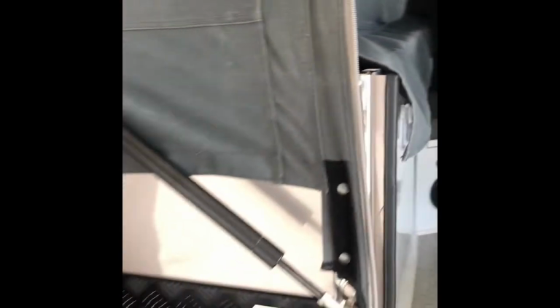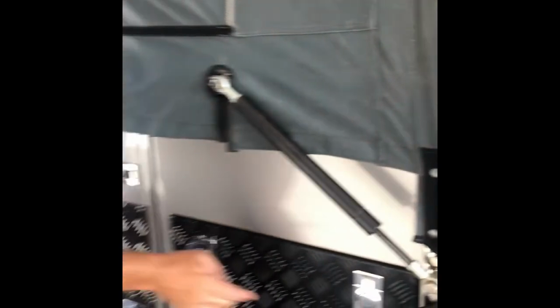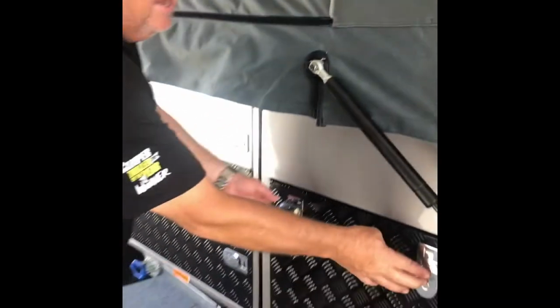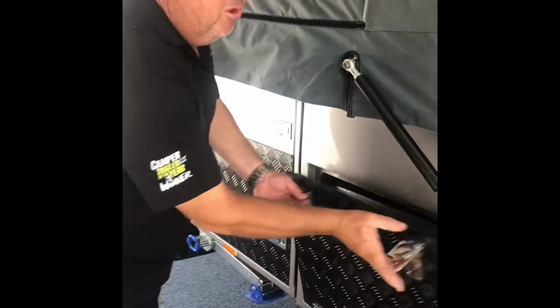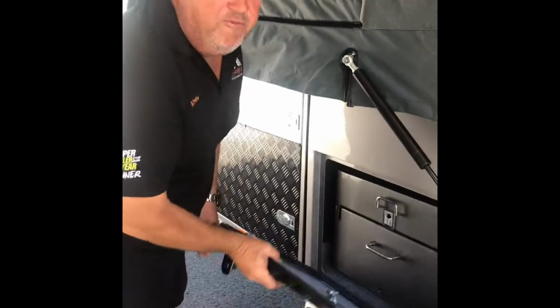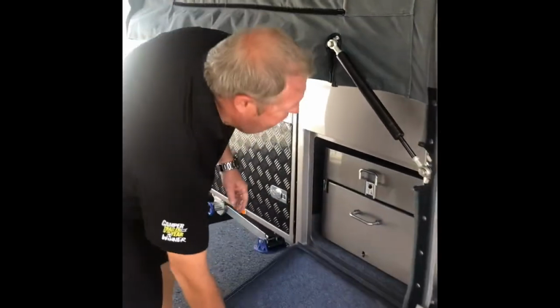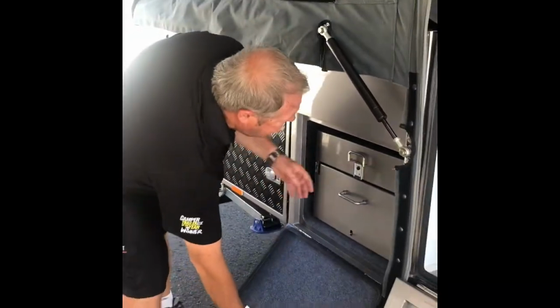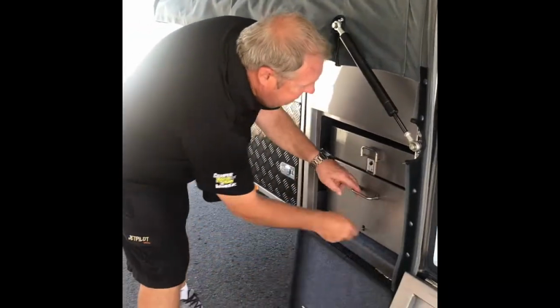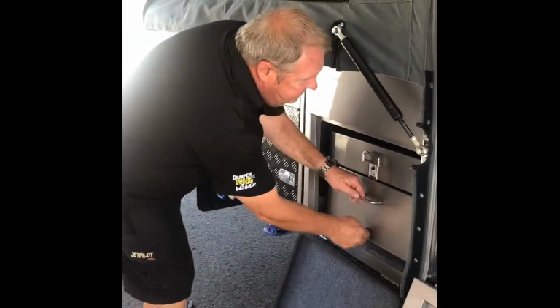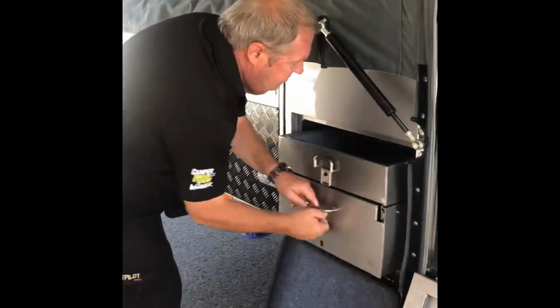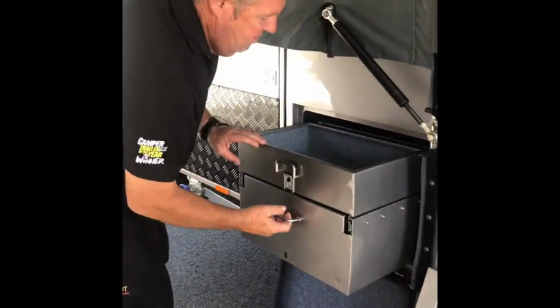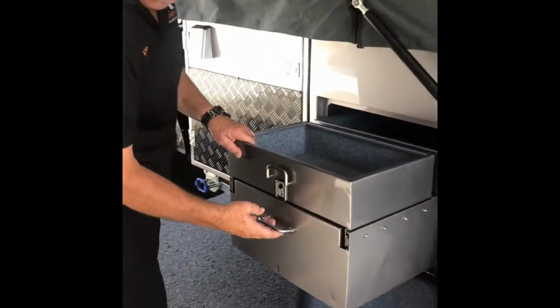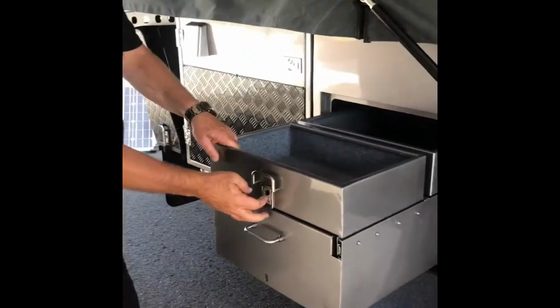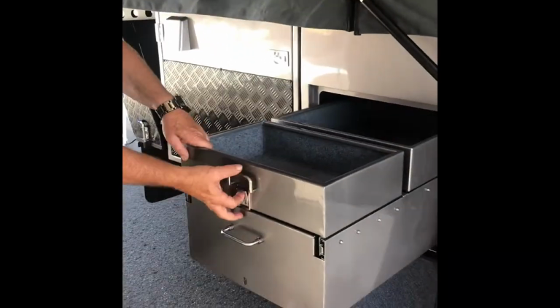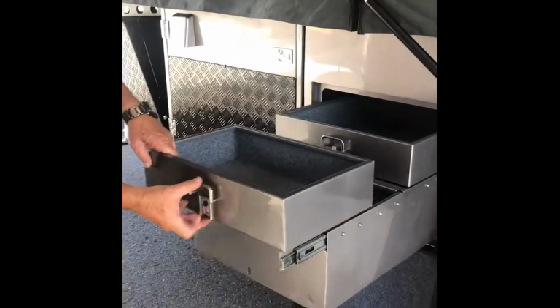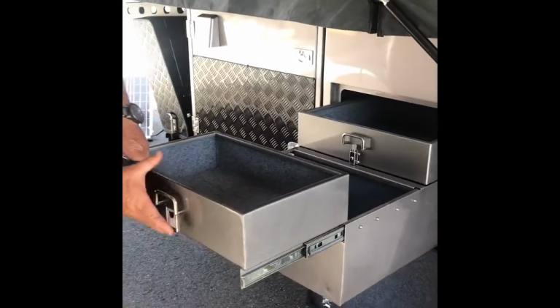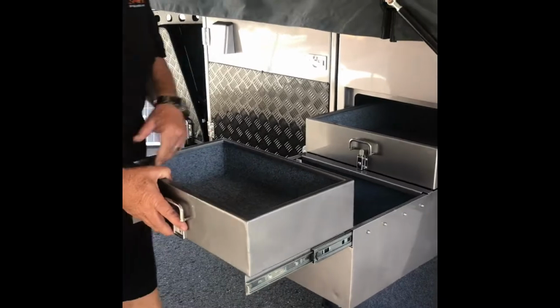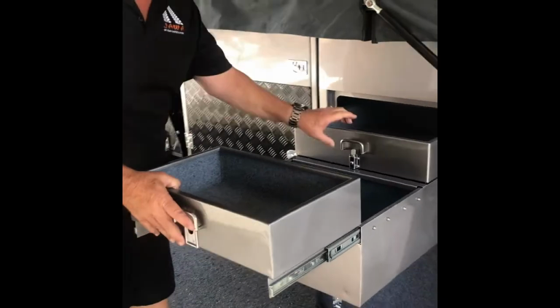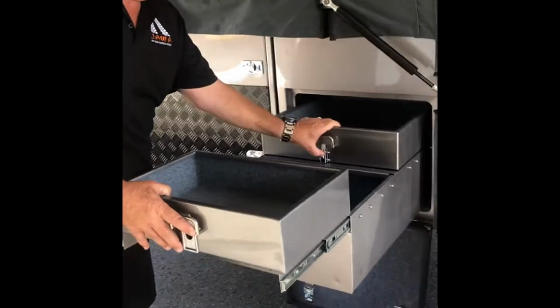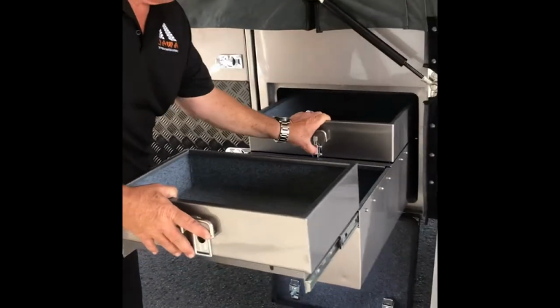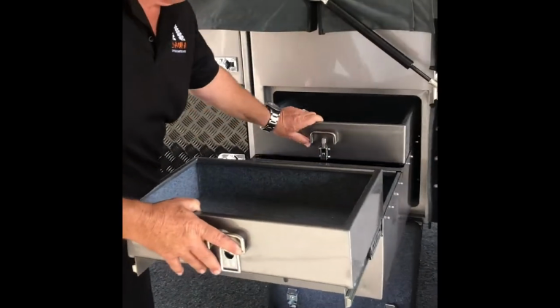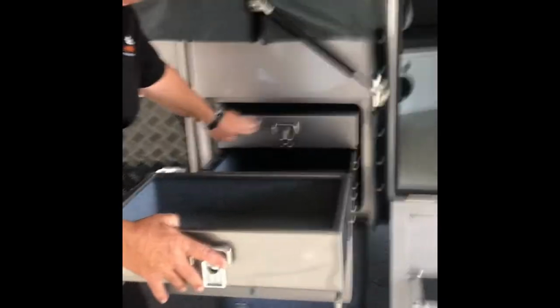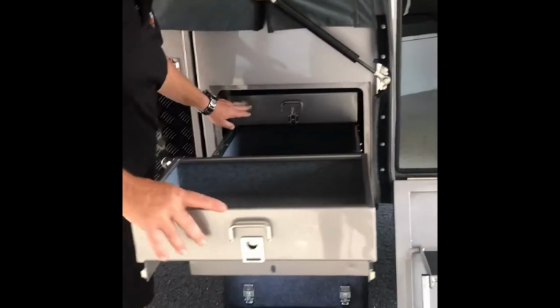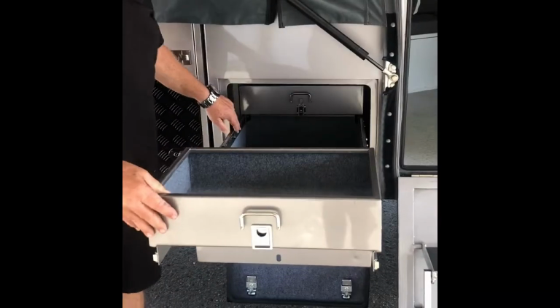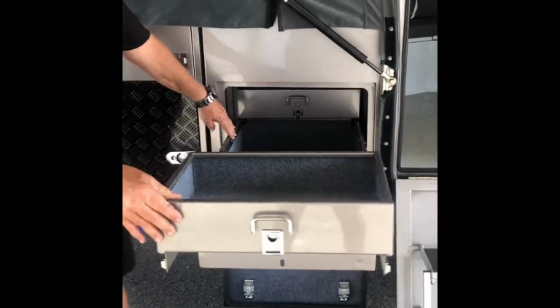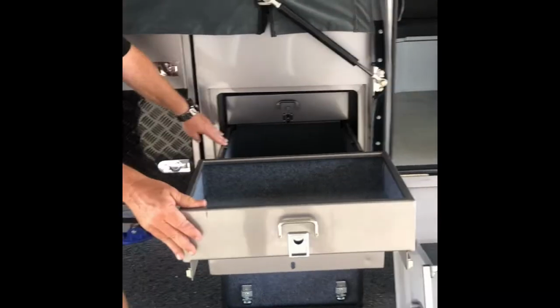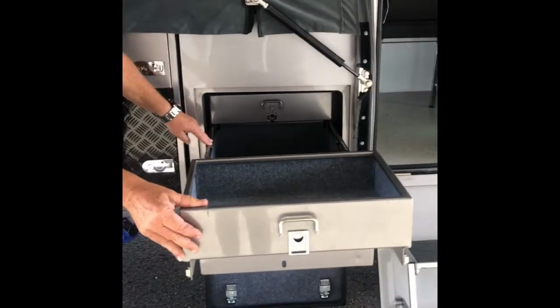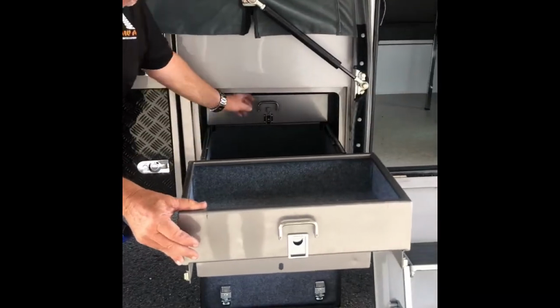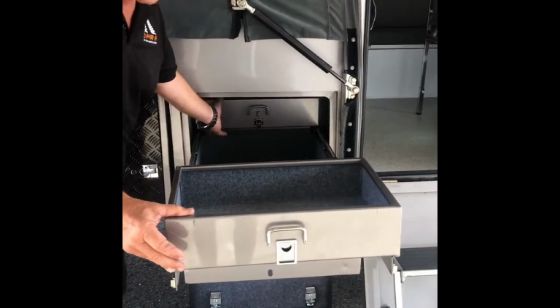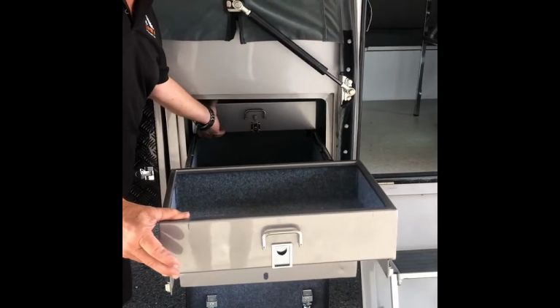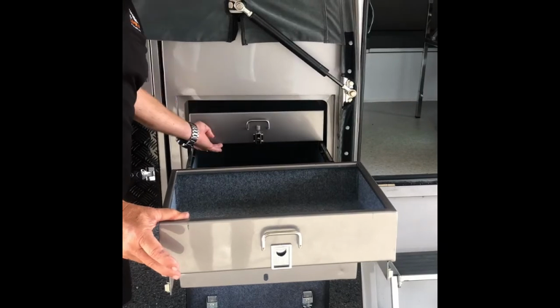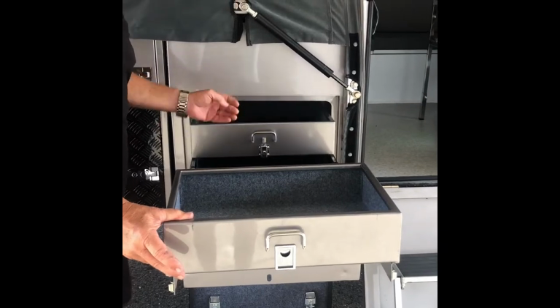We've added a wonderful pantry box here, which I'm sure all your ladies would love for the extra storage when doing their camping with the family.